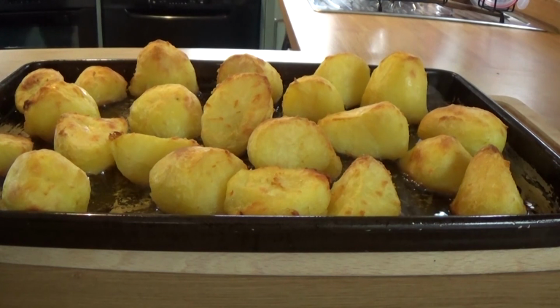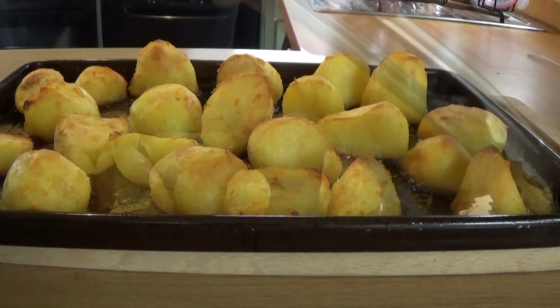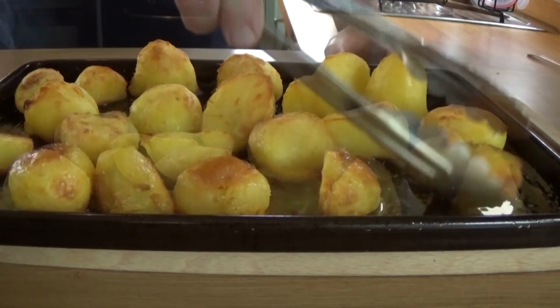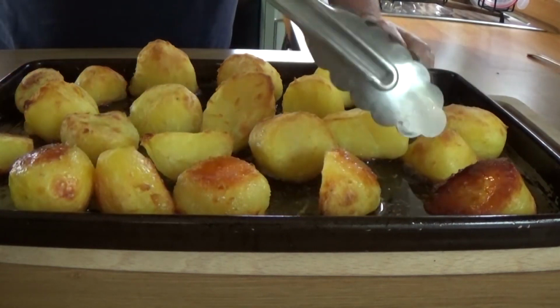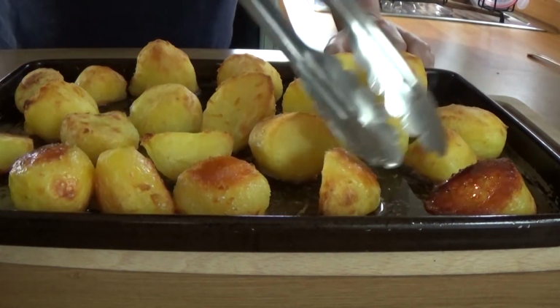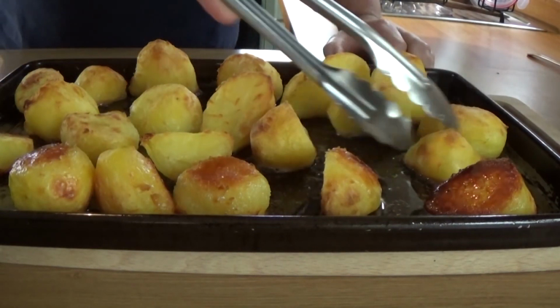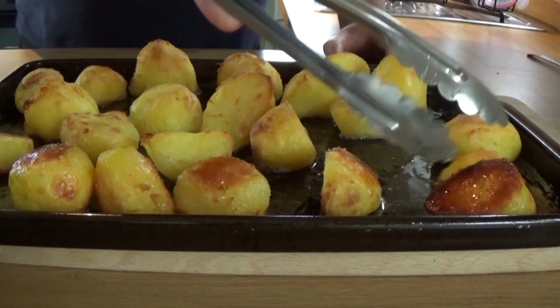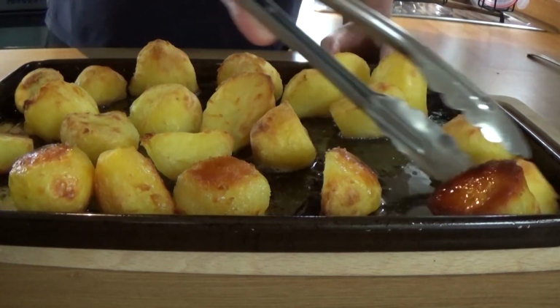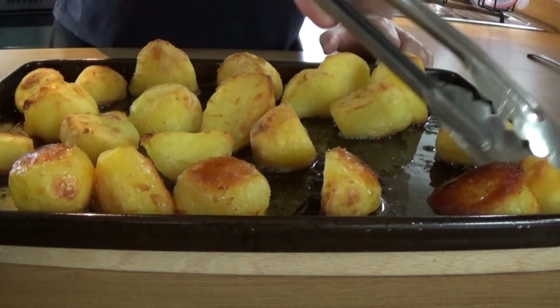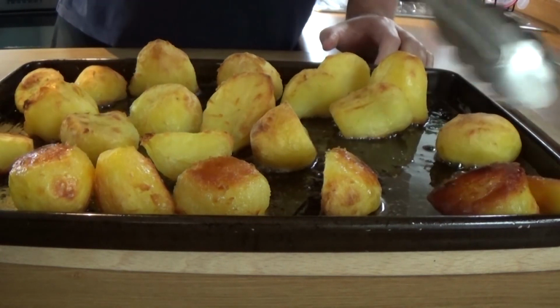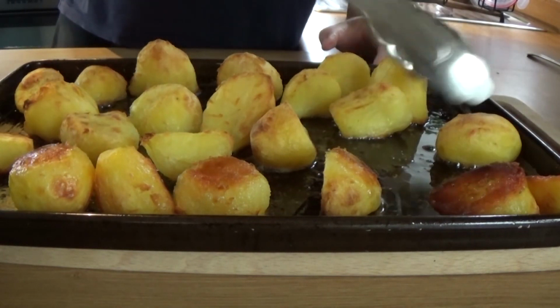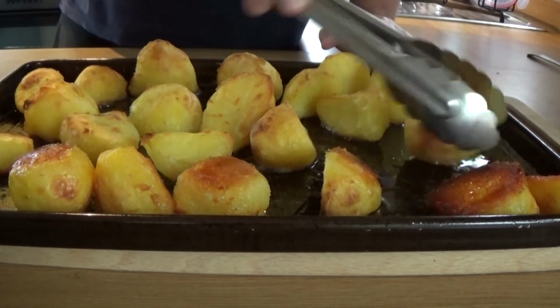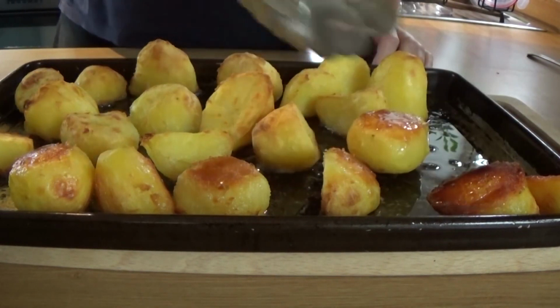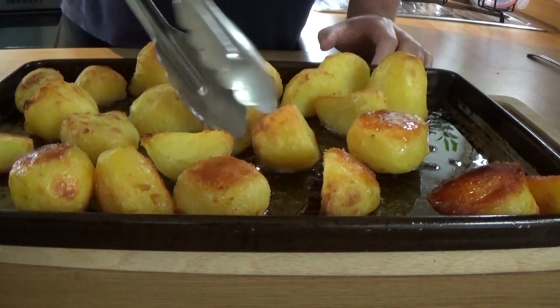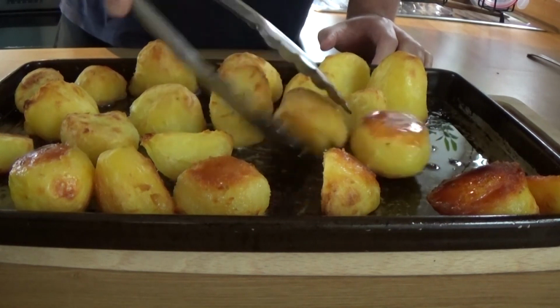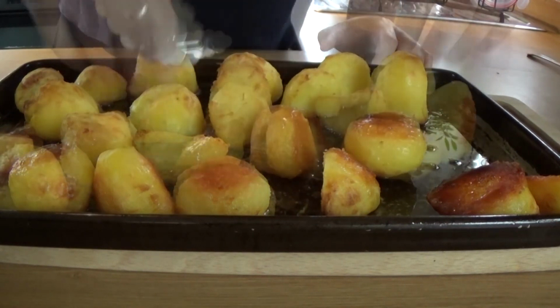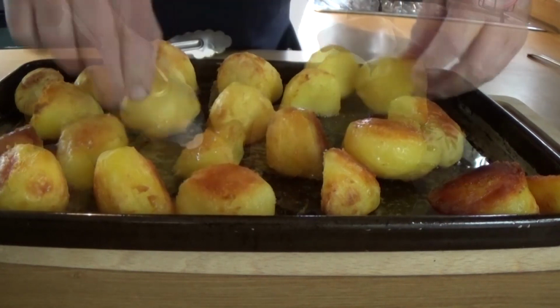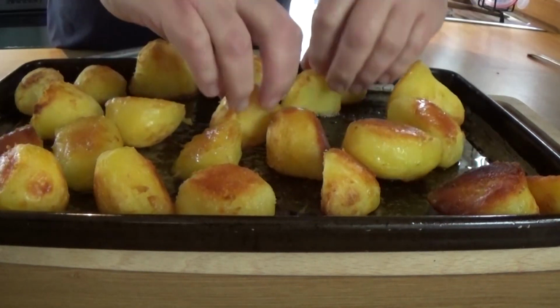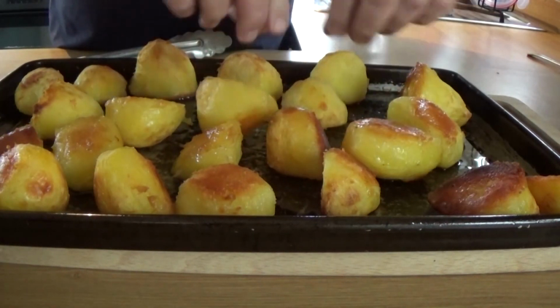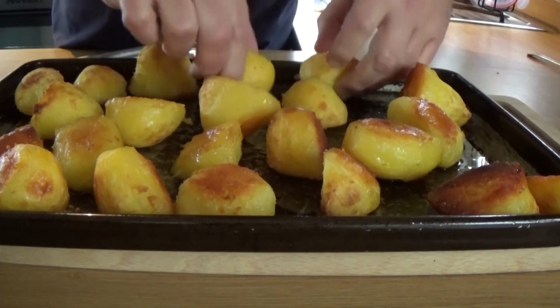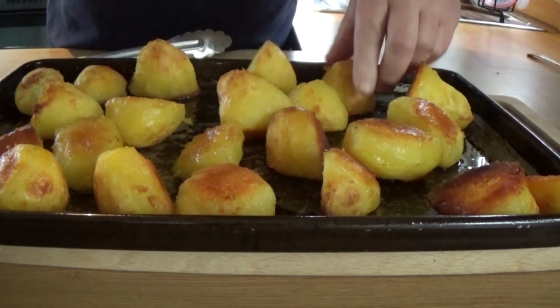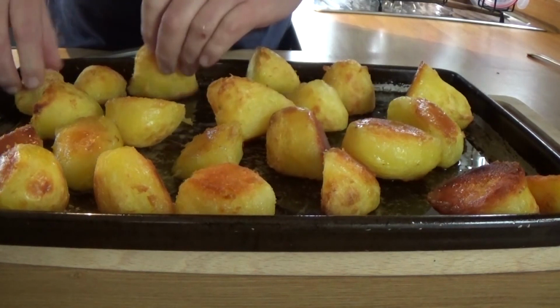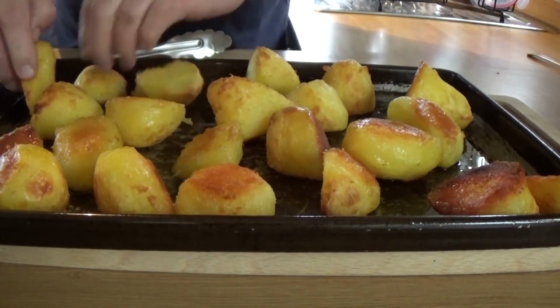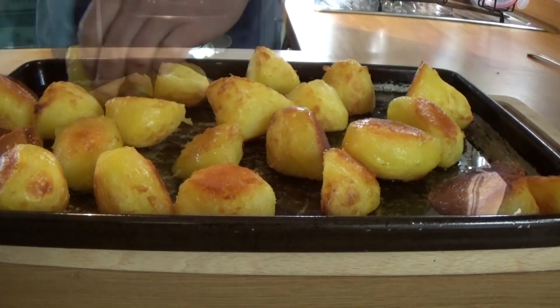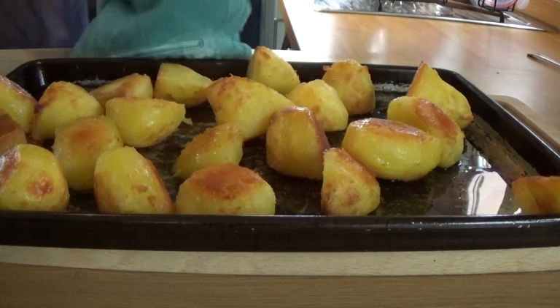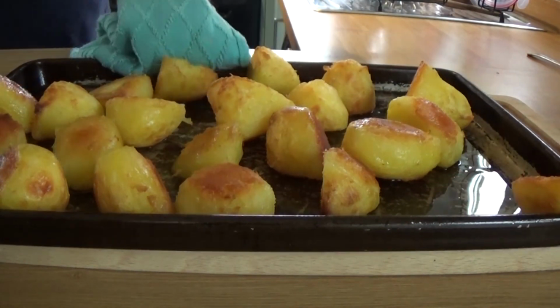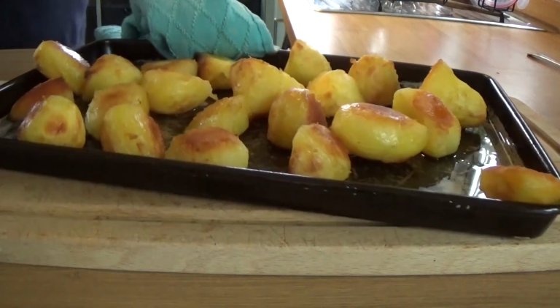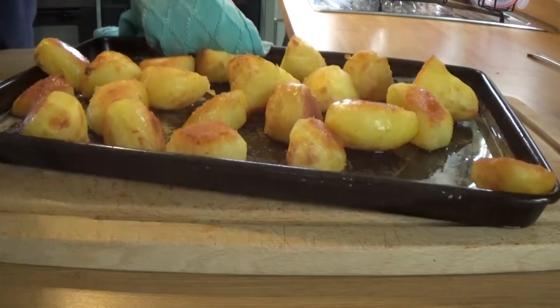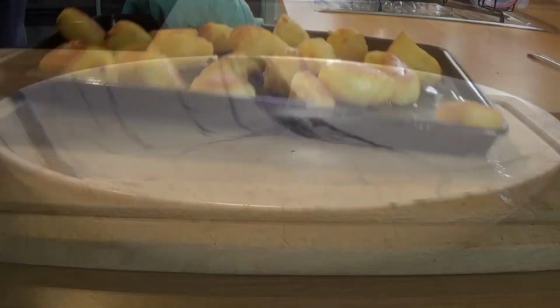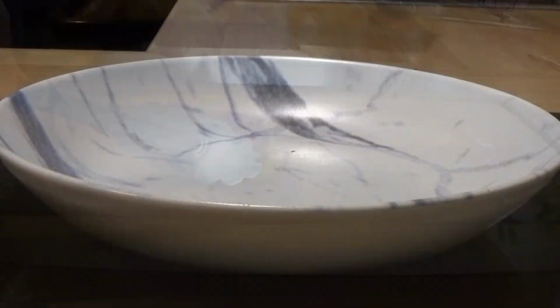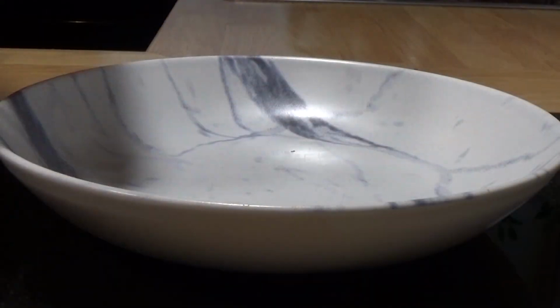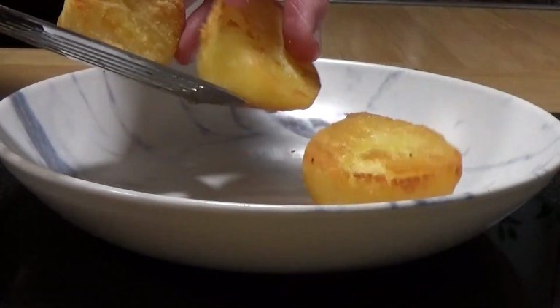Over halfway, but I've waited until then to turn them over because I wanted them to look like that. Oh my God, and why wouldn't you want them to look like that? Look how wonderful and crispy those are on that side. So turn them over, back in.